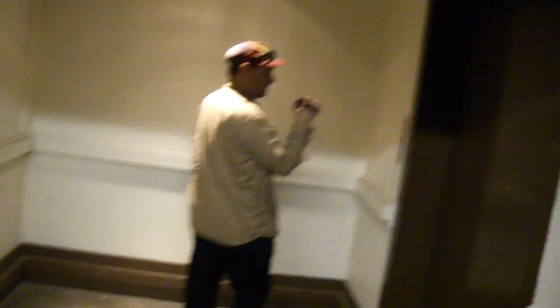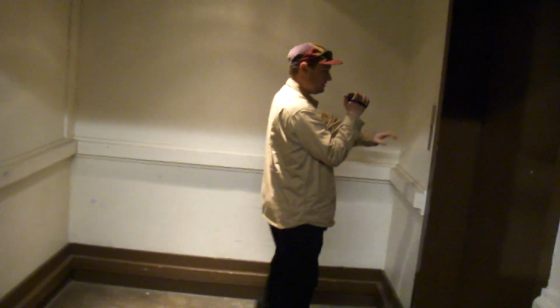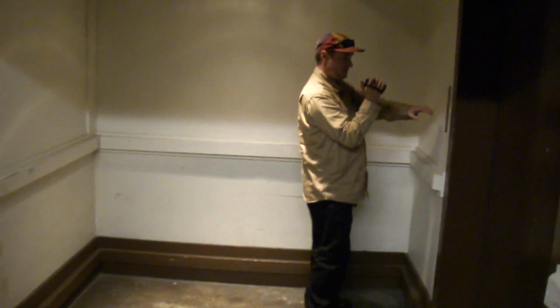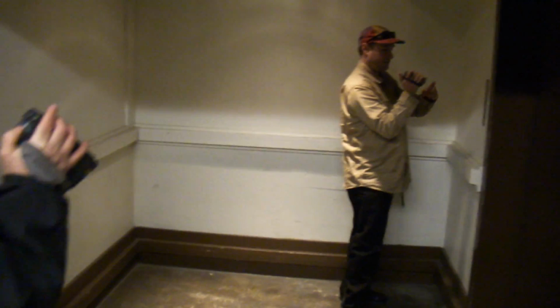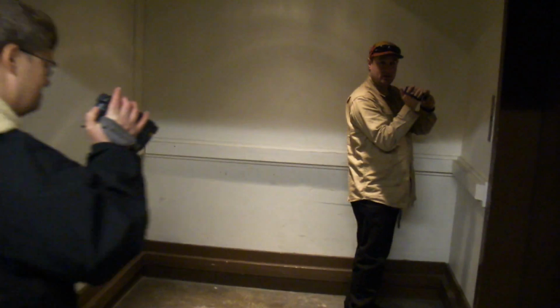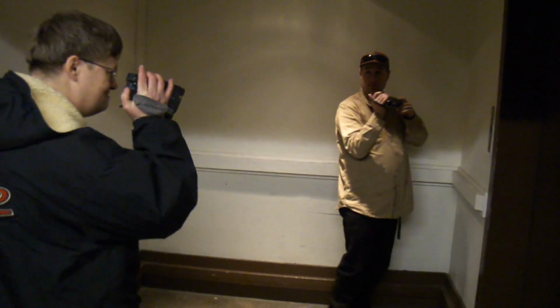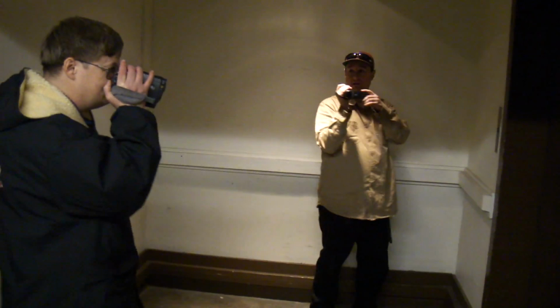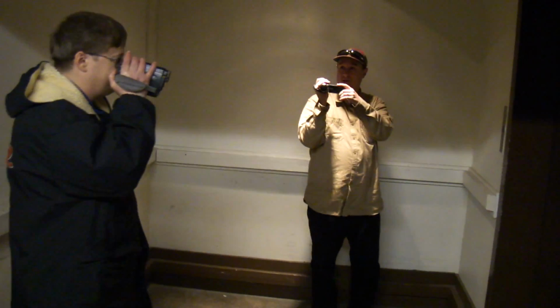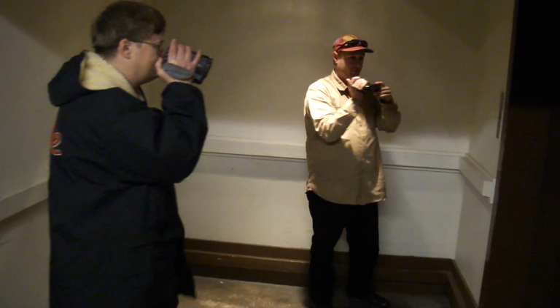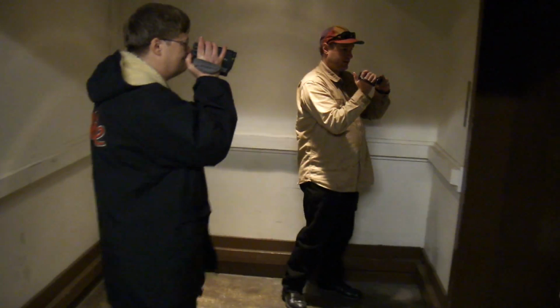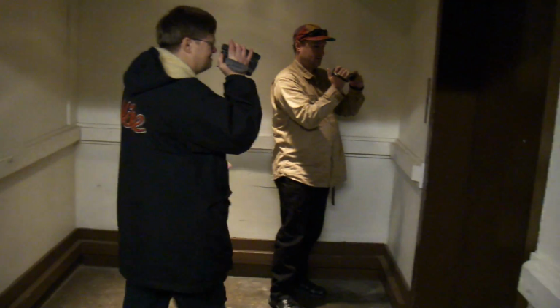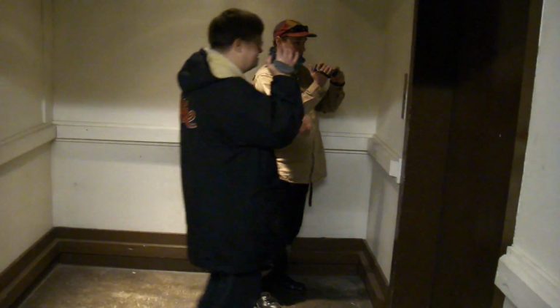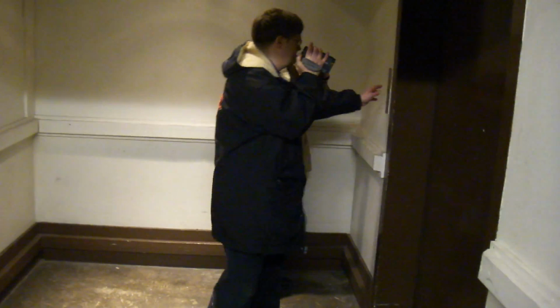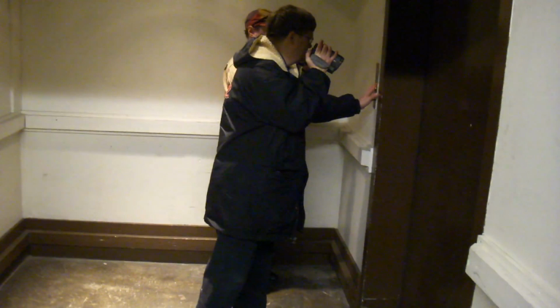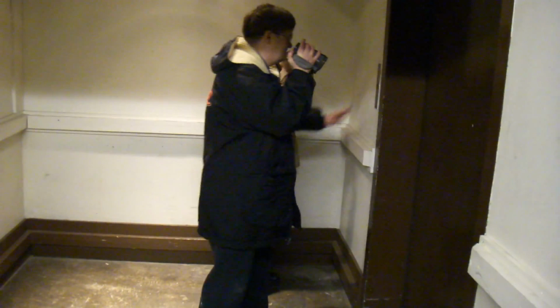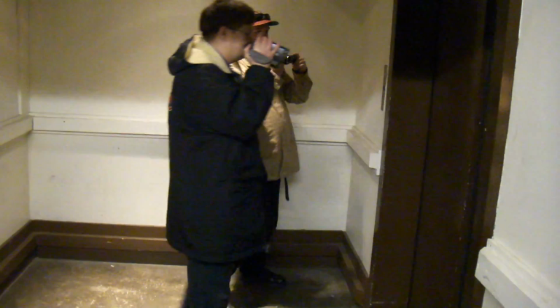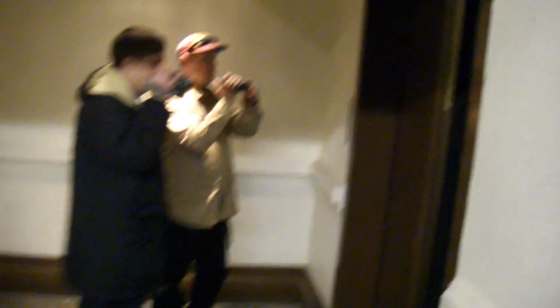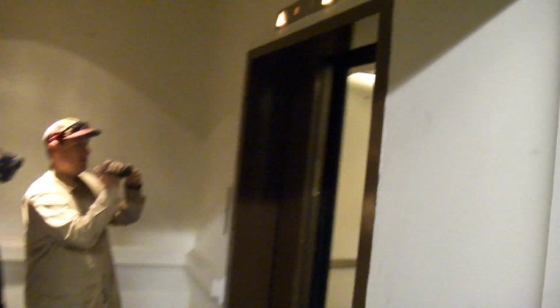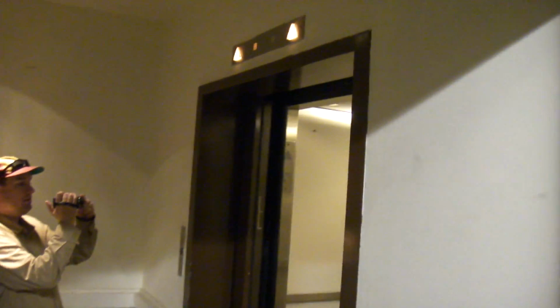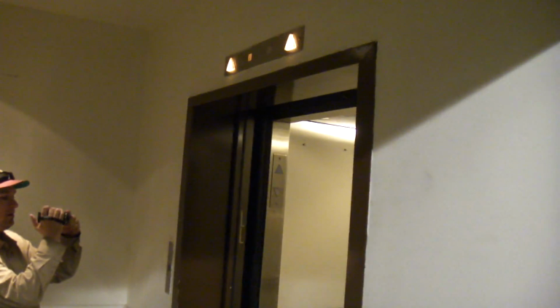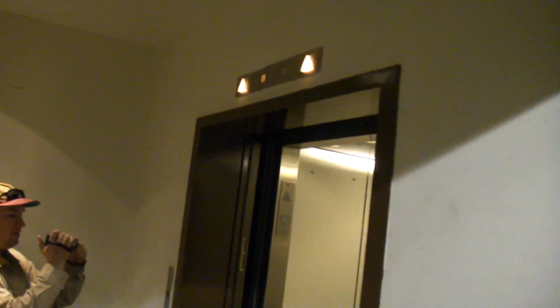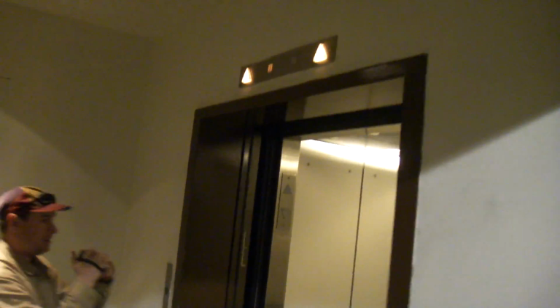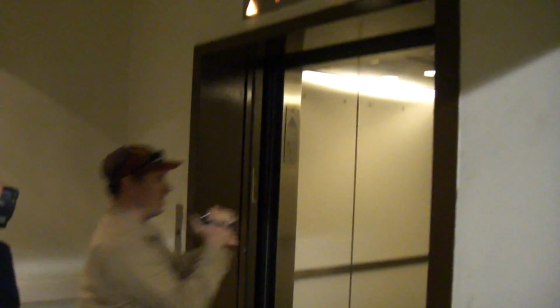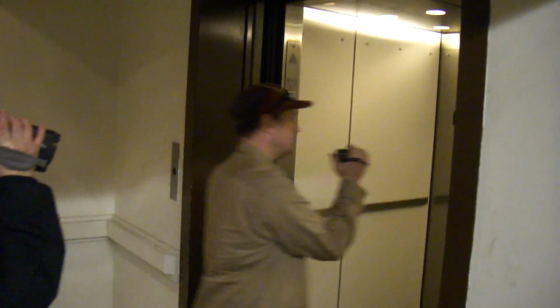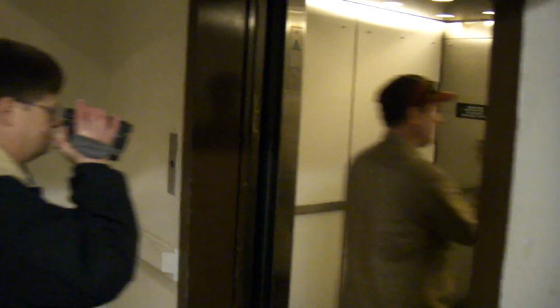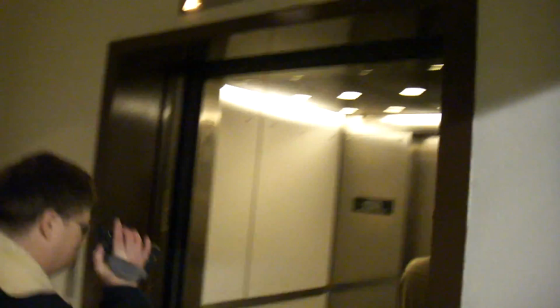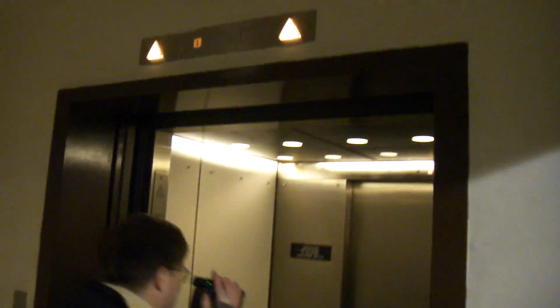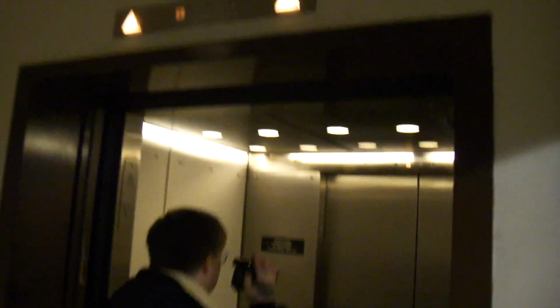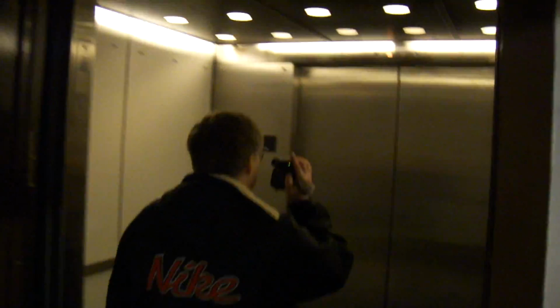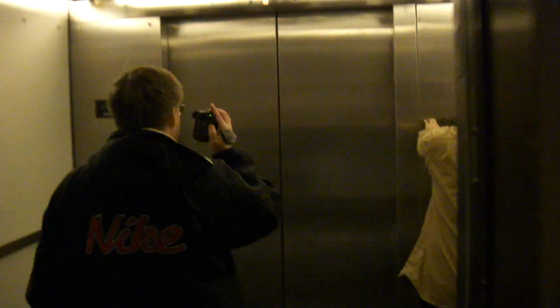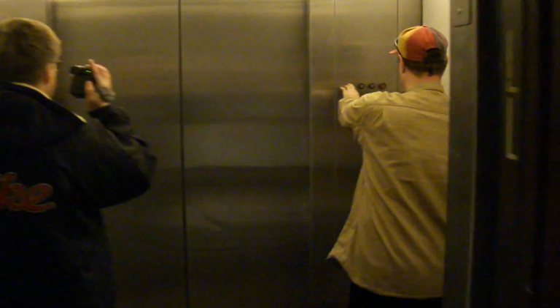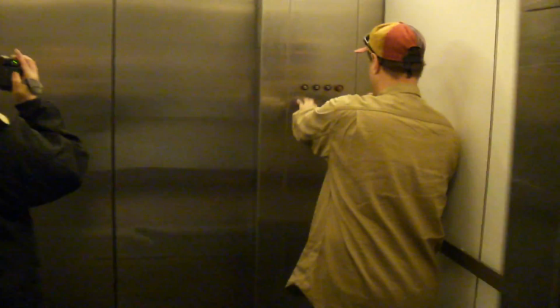Now it's a service elevator. In the streetcar, if you want to push the button, go ahead and push the button. Old Otis Lex. Alright, we'll go up to the upper level.